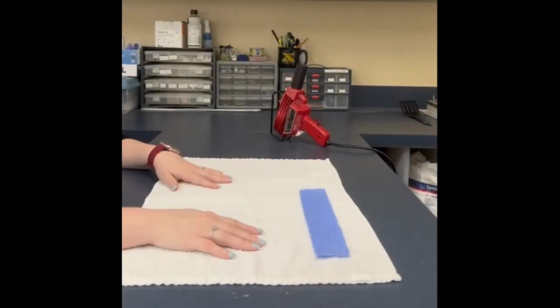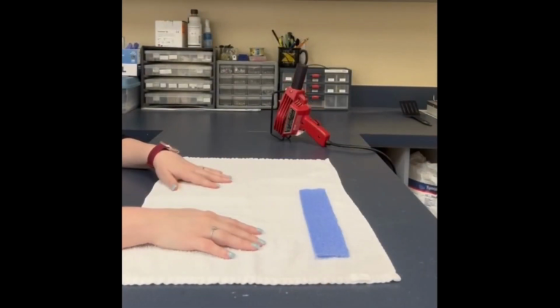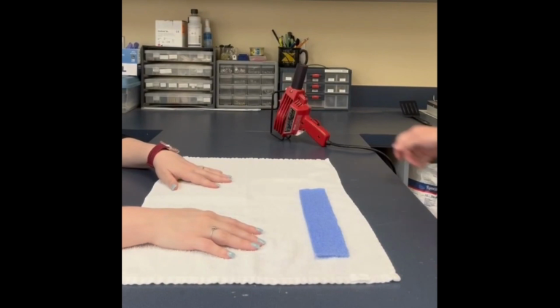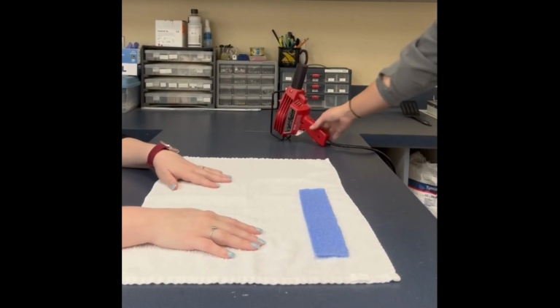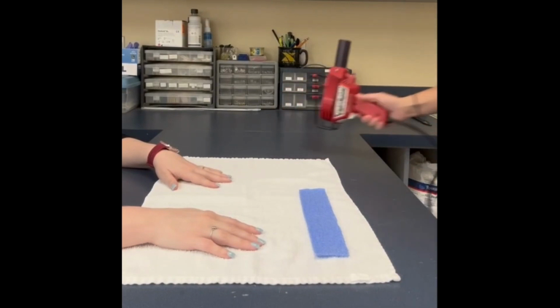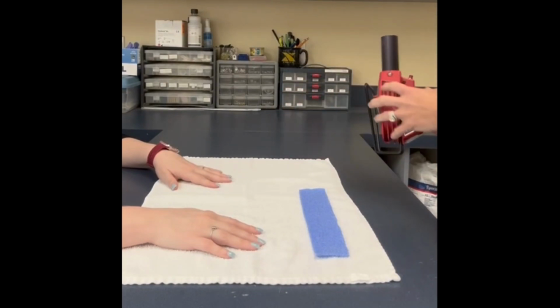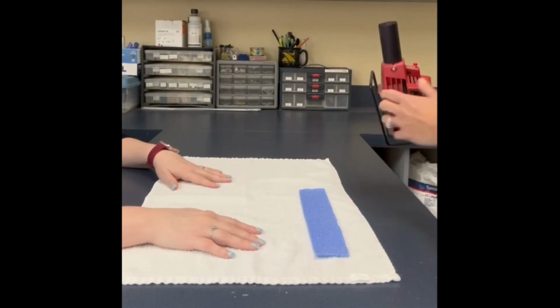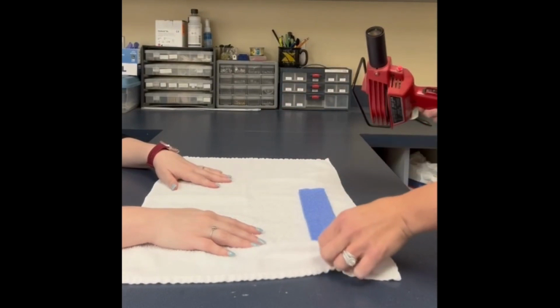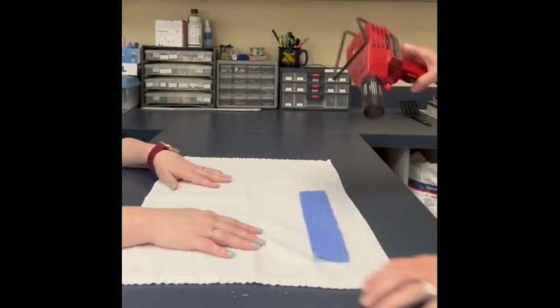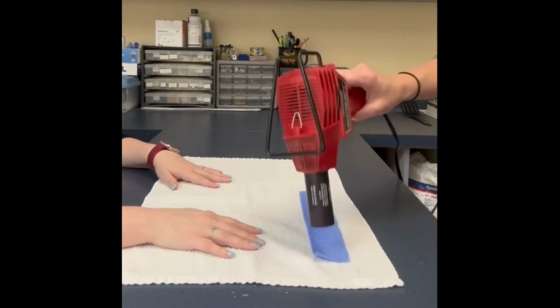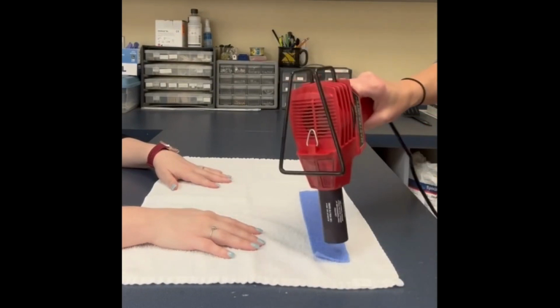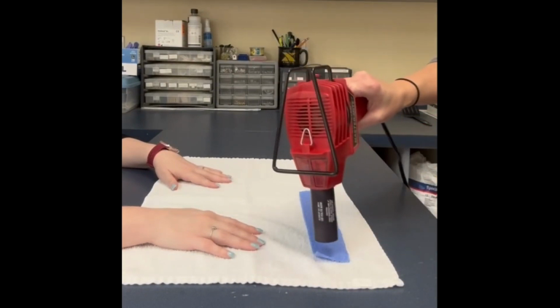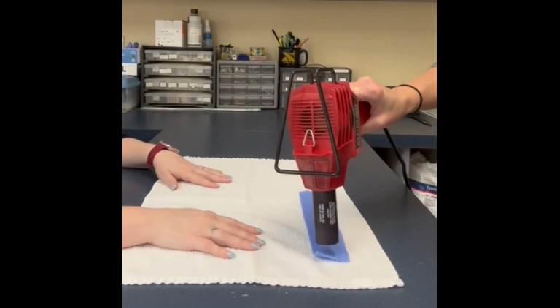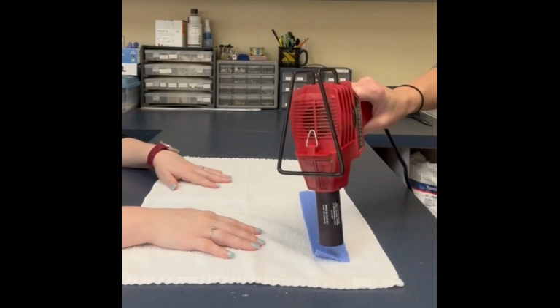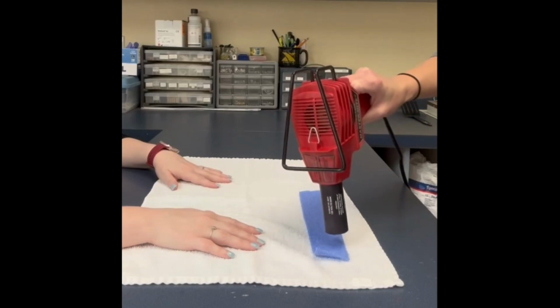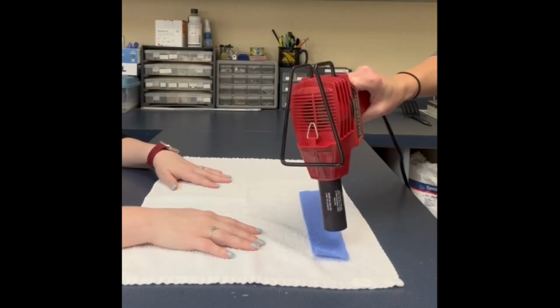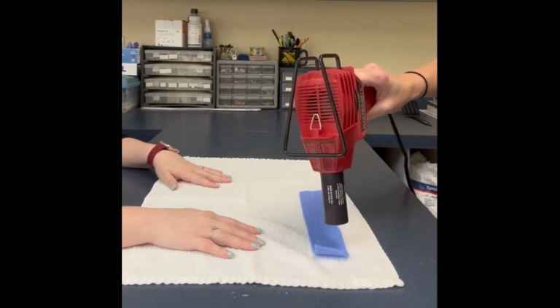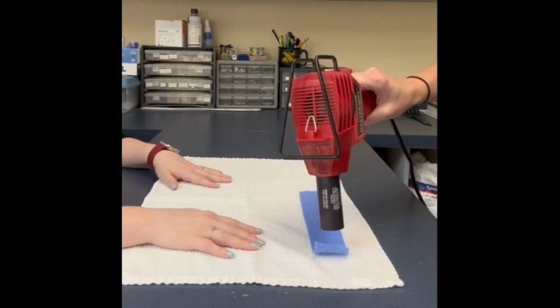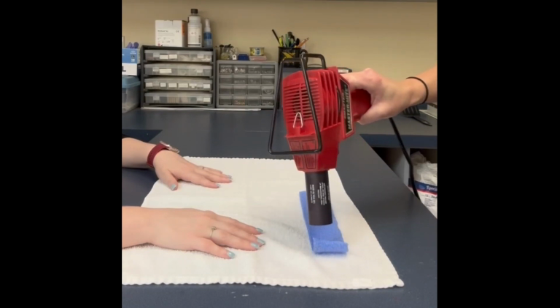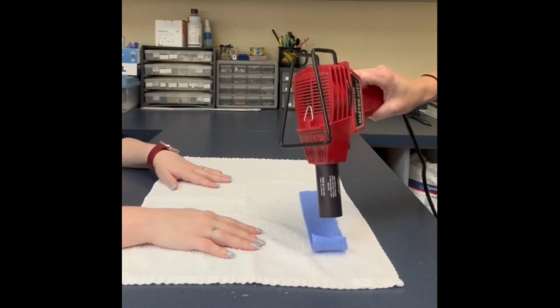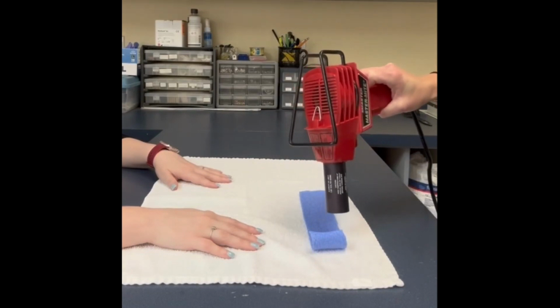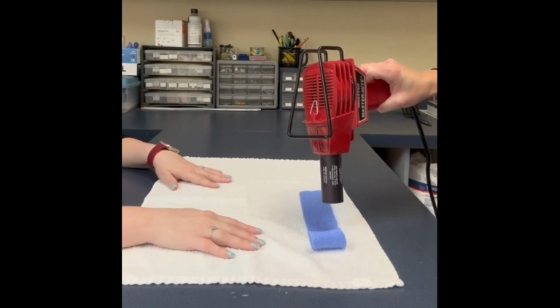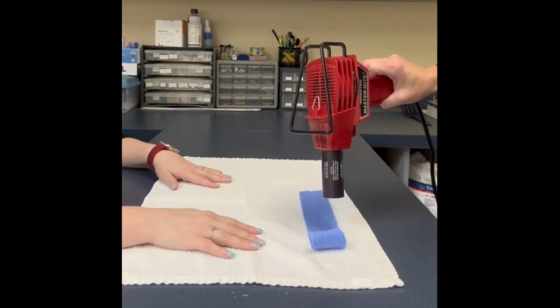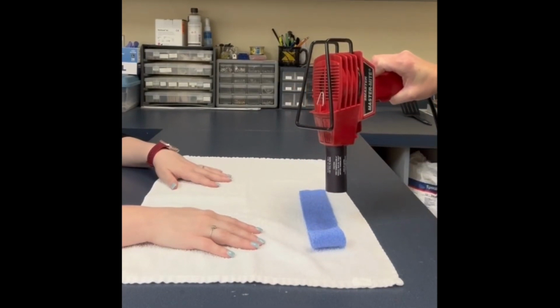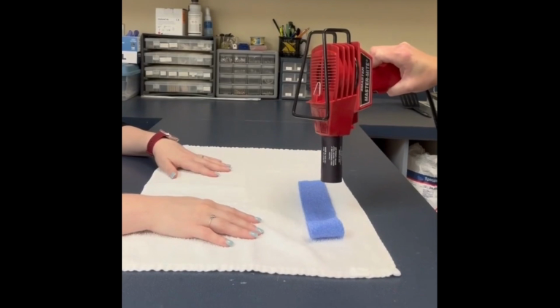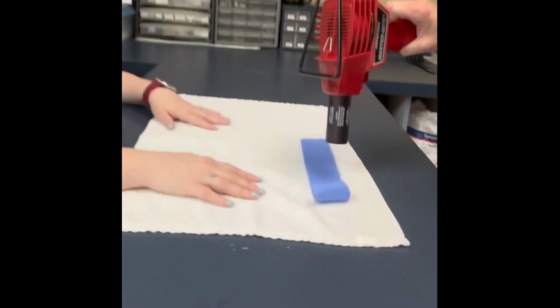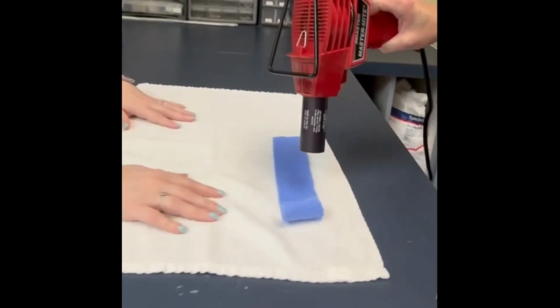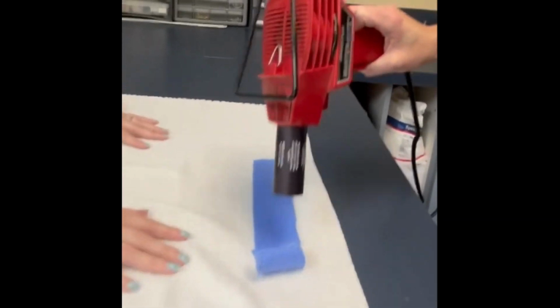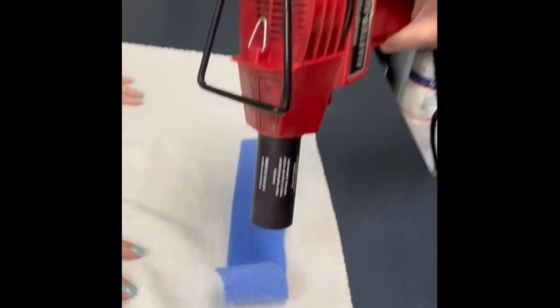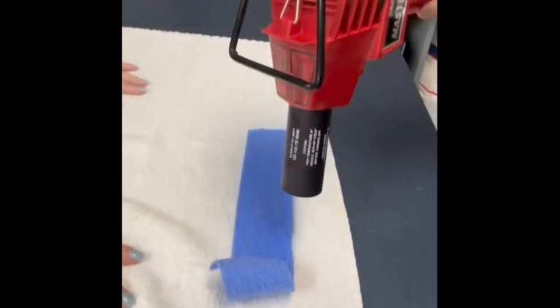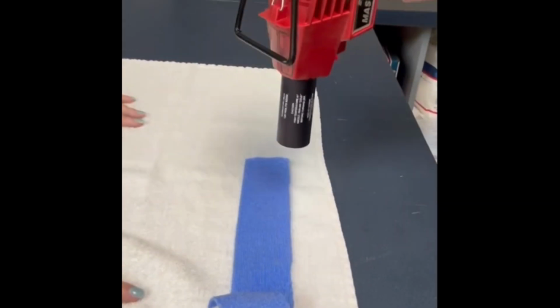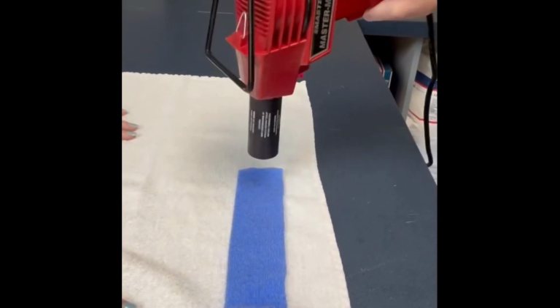Make sure your piece of Orphocast is the right size, which should cover the length of the involved finger. Begin heating up the Orphocast material with your heat gun. If you do not have access to a heat gun, you can also use hot water, though it takes longer because the material has to dry.